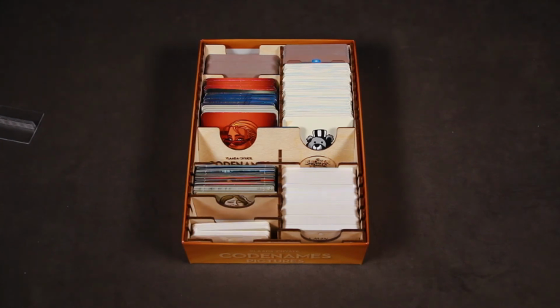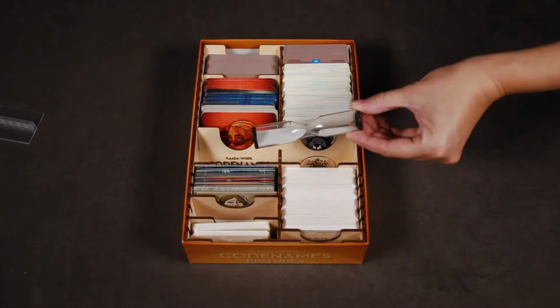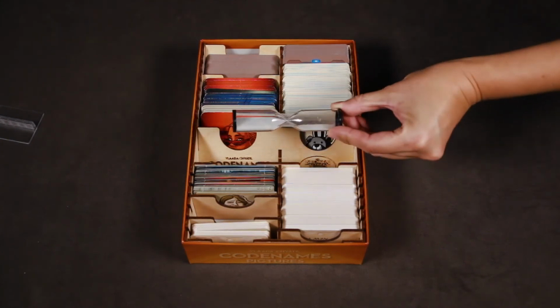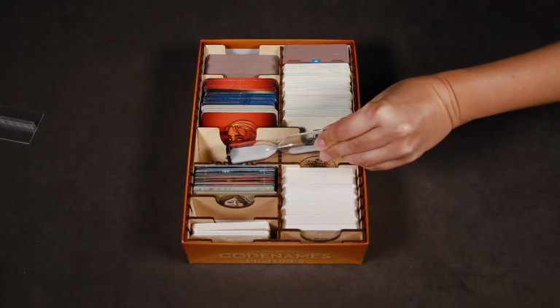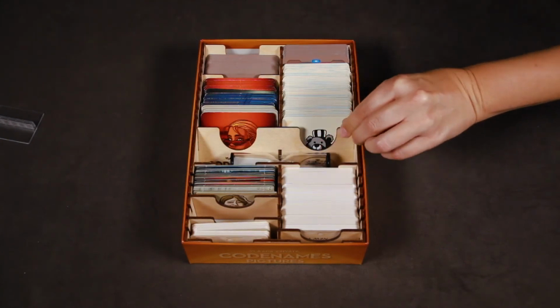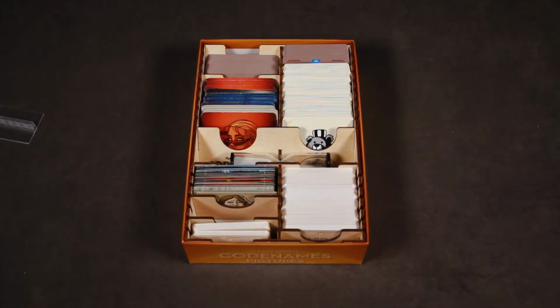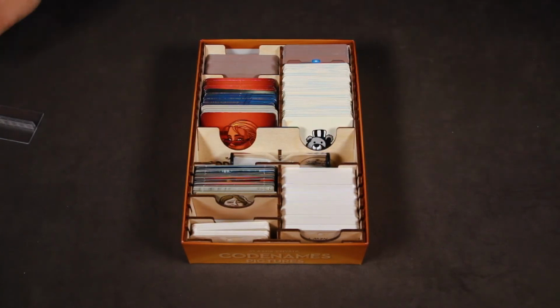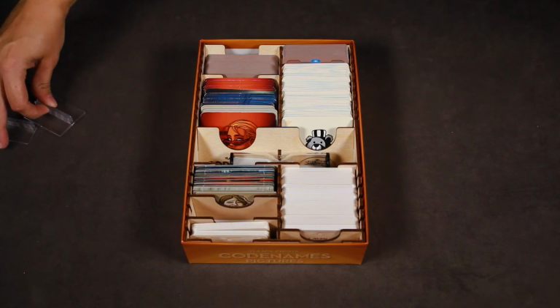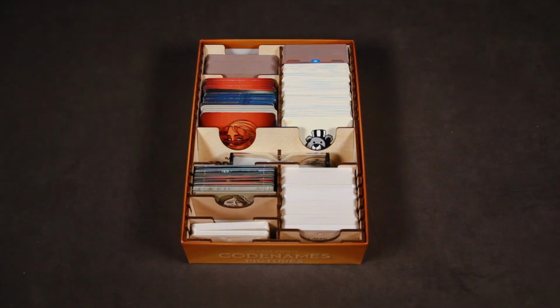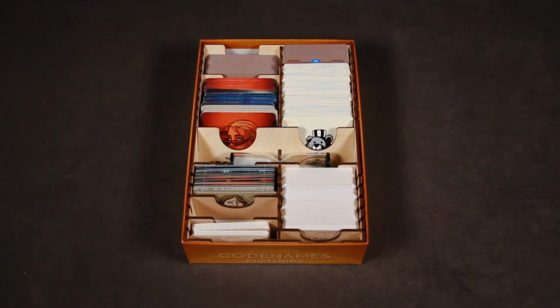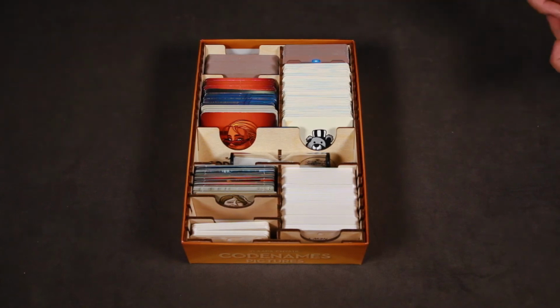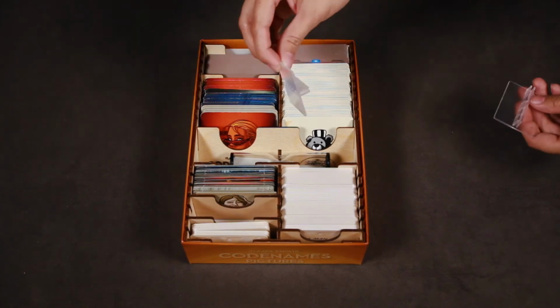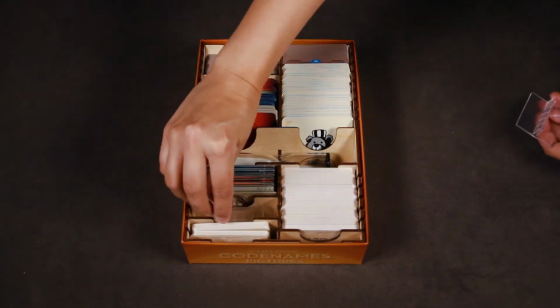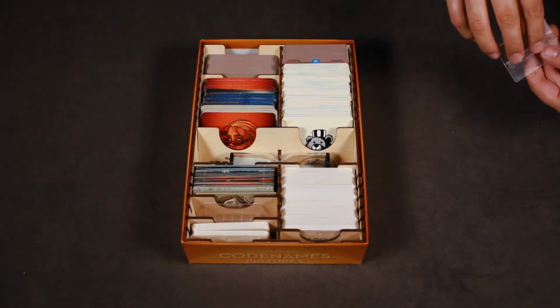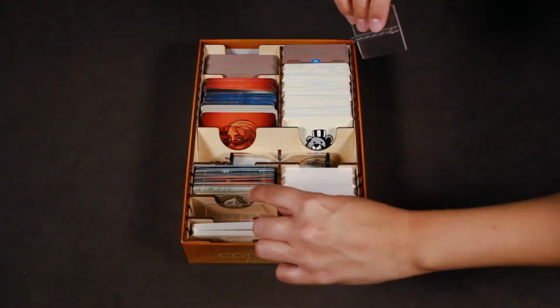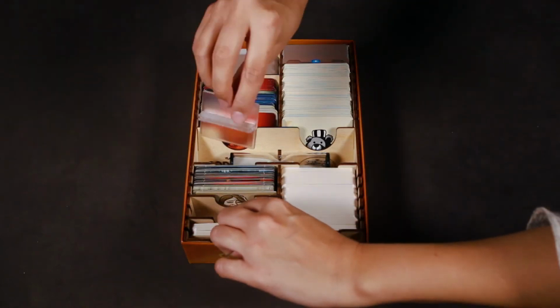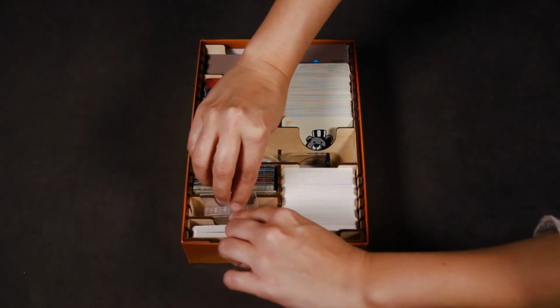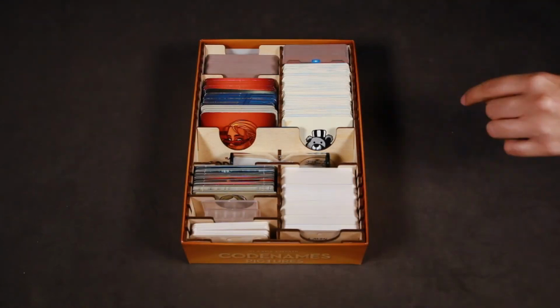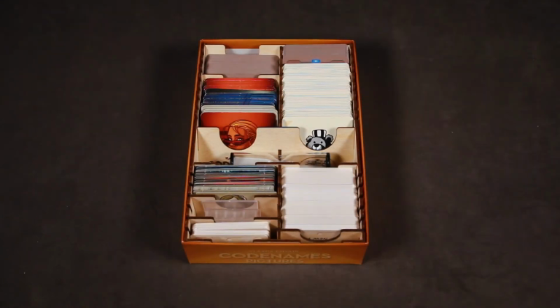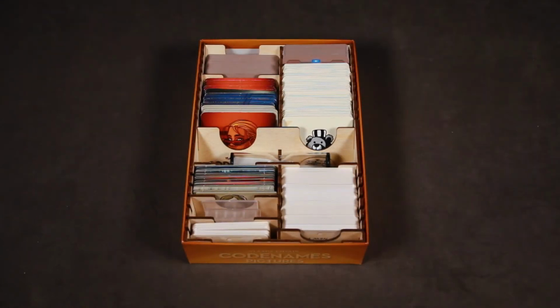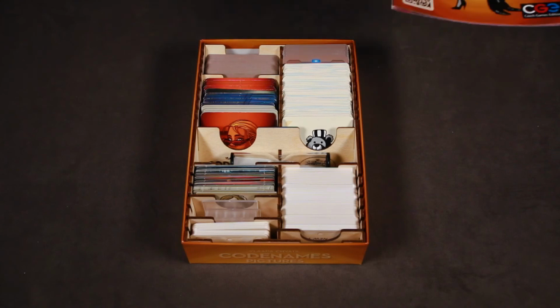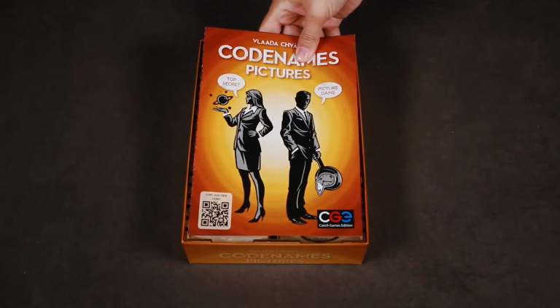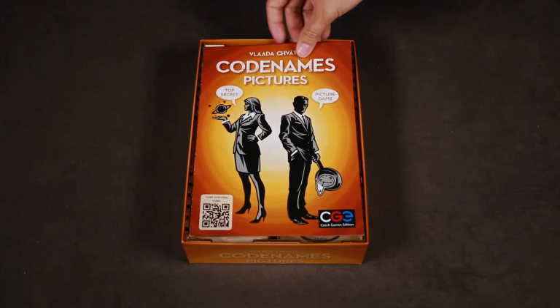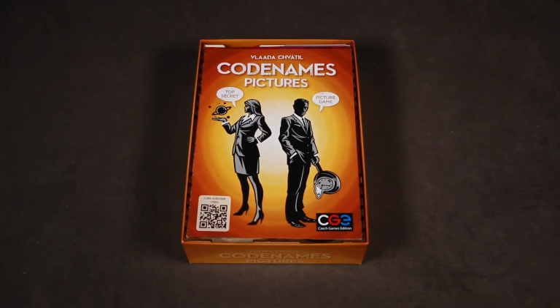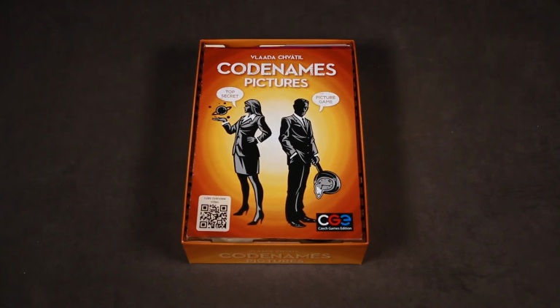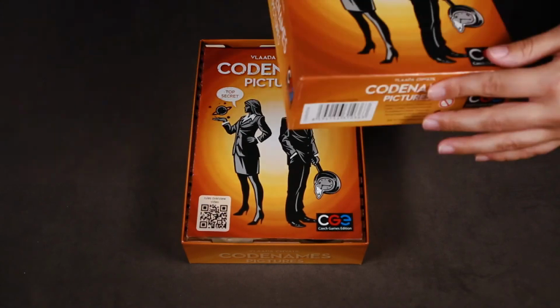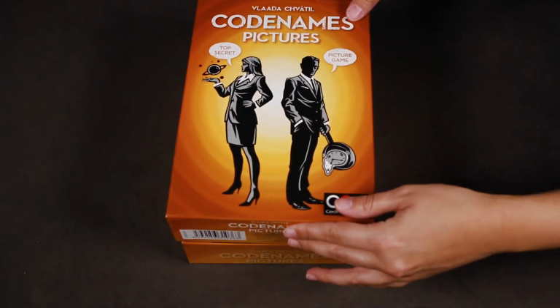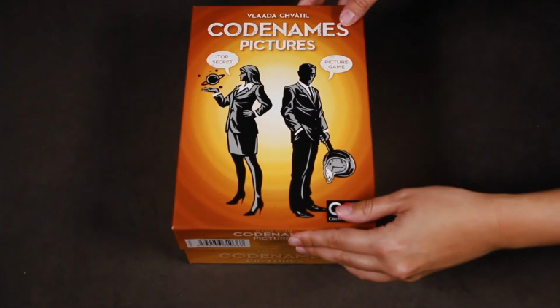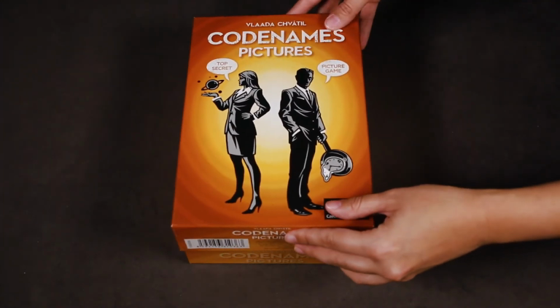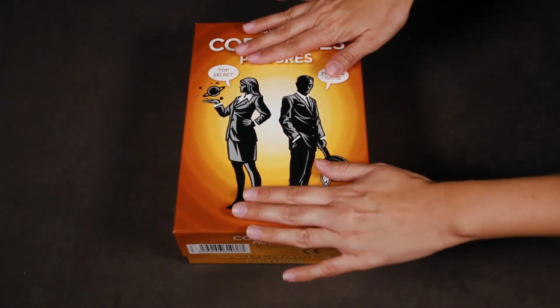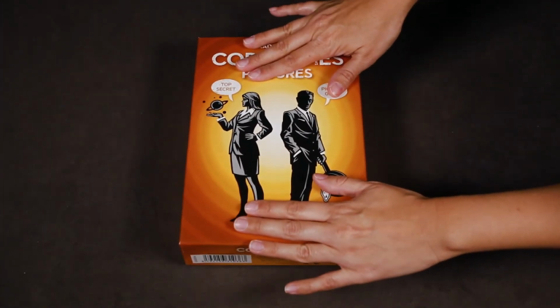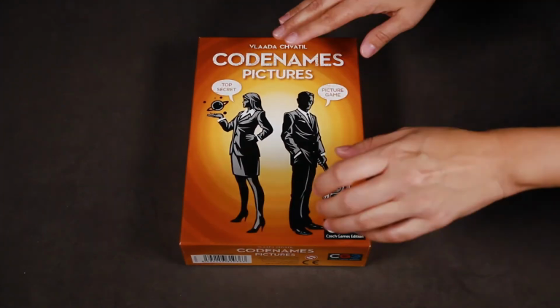The Sand Timer can be placed here, and both Key Card Stands go in the remaining slot. The rule books are placed on top, and that's it! Thank you for watching!